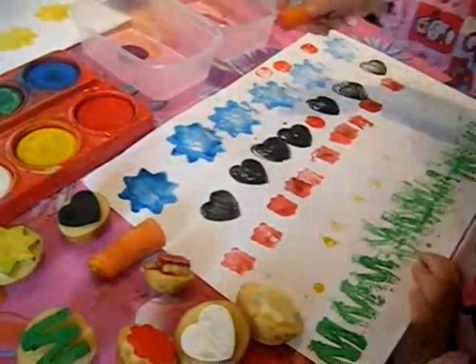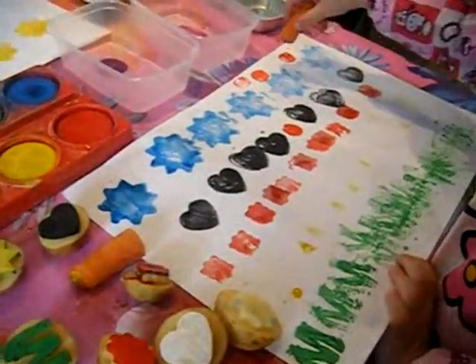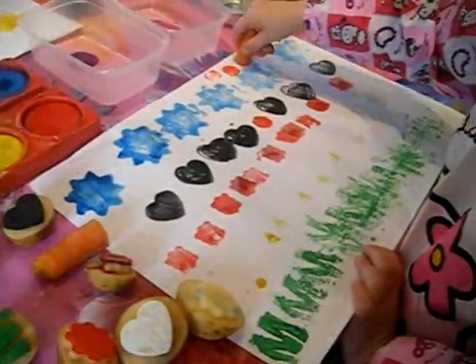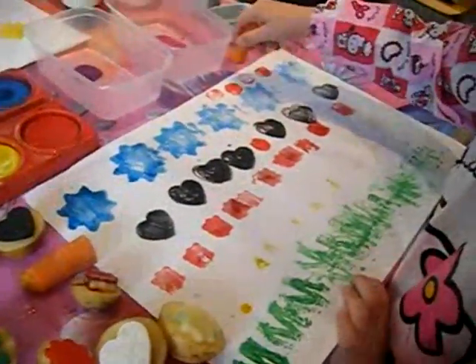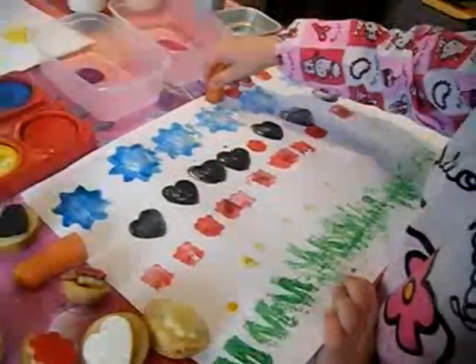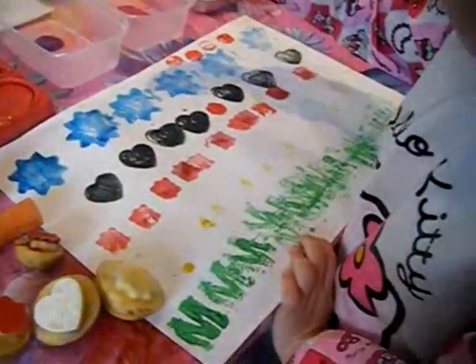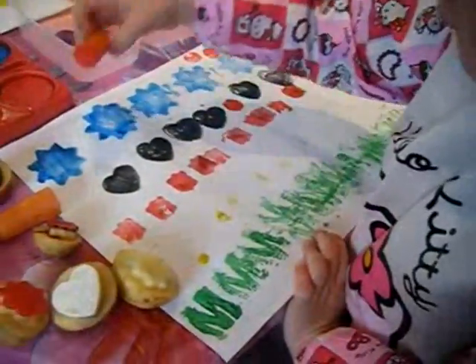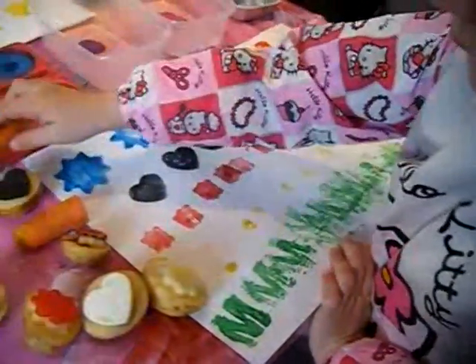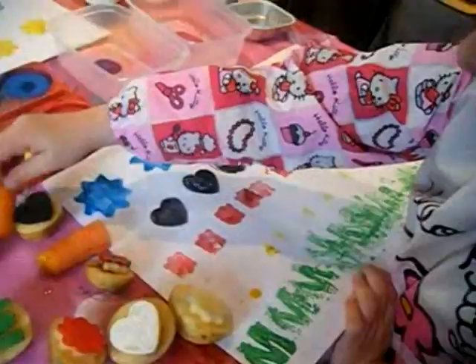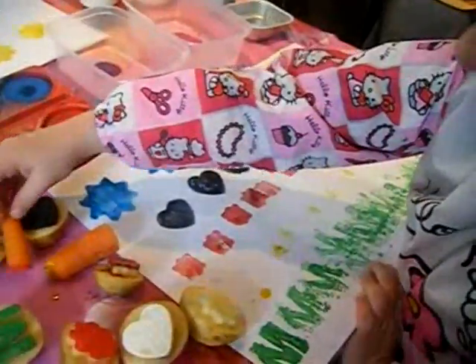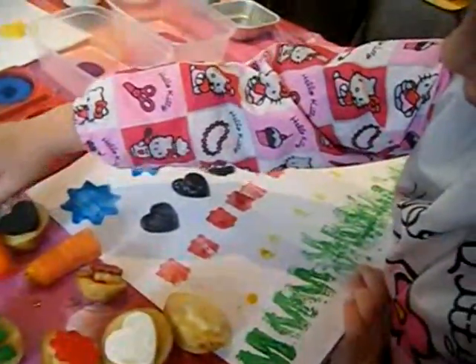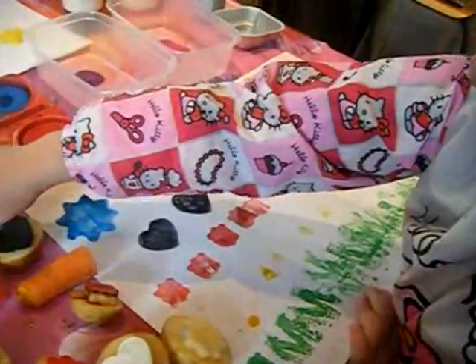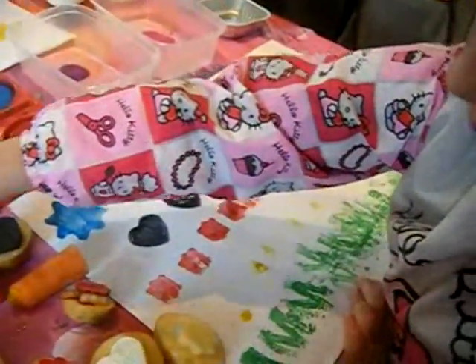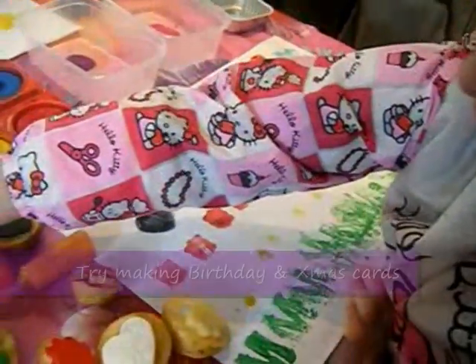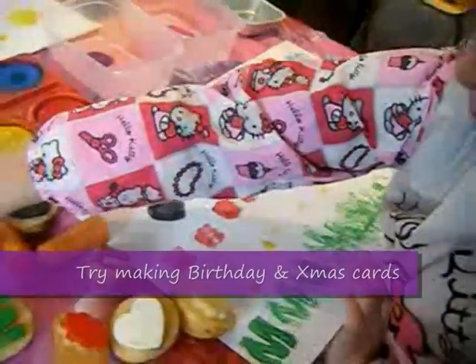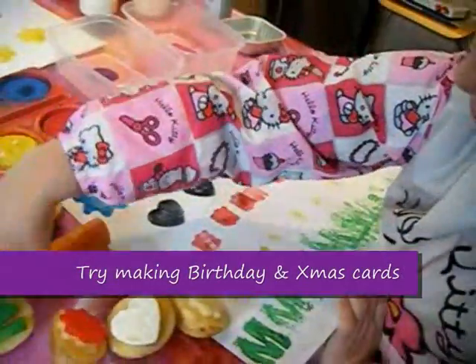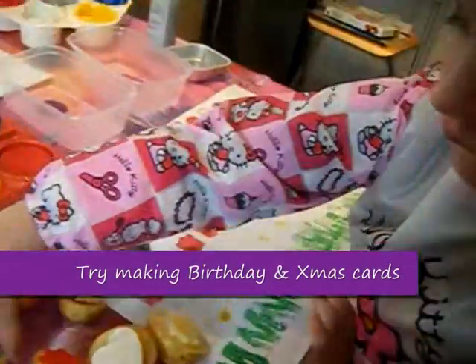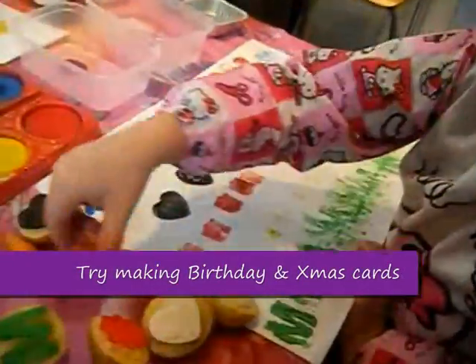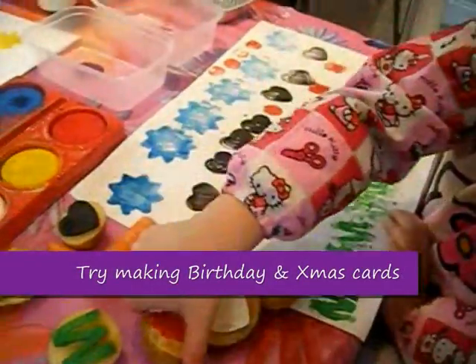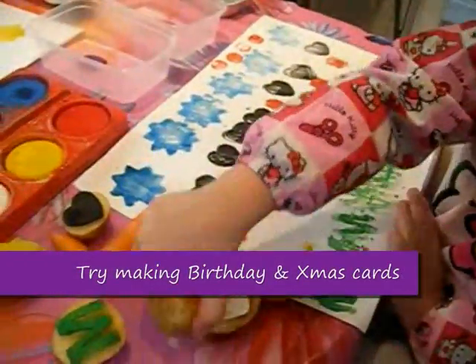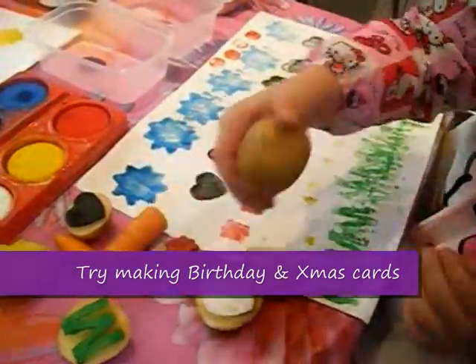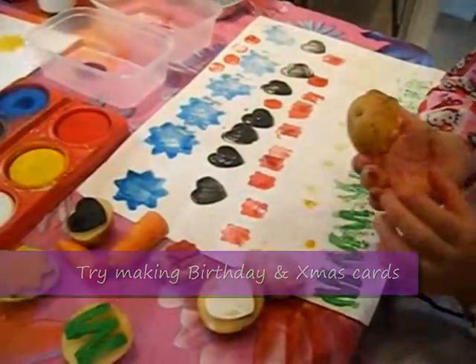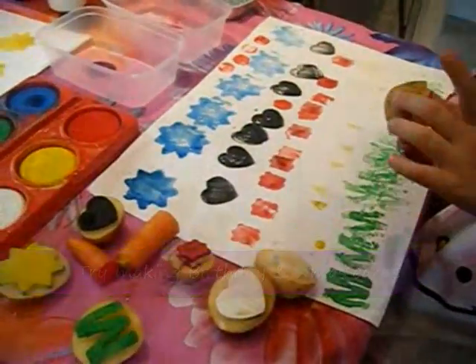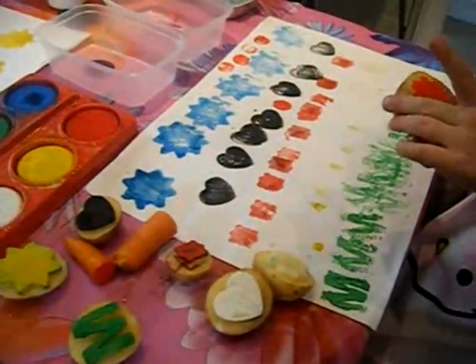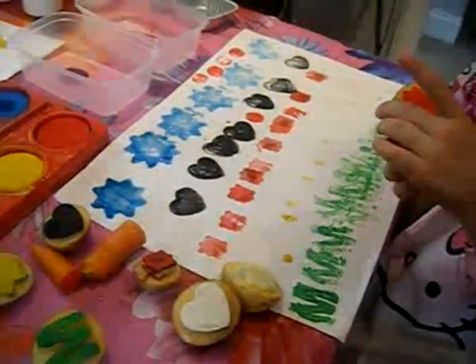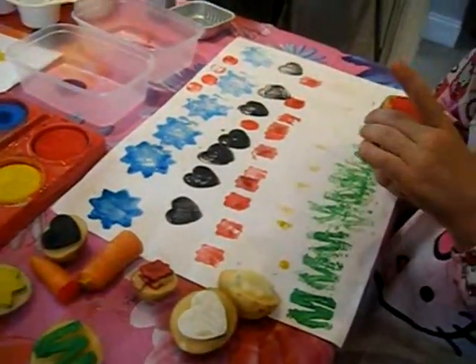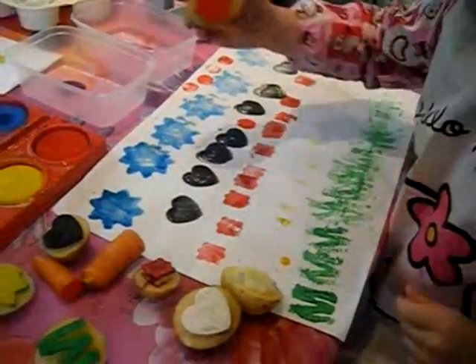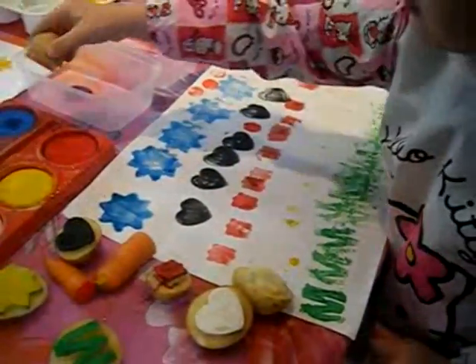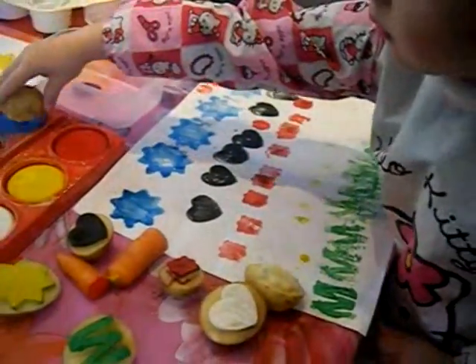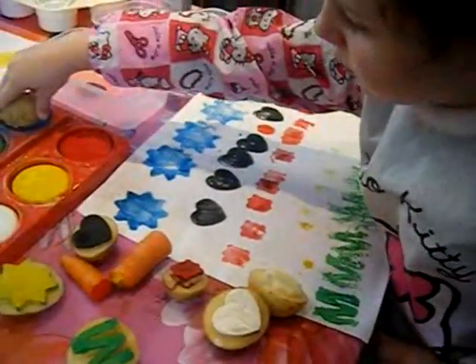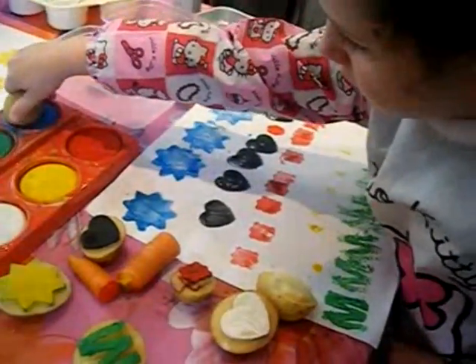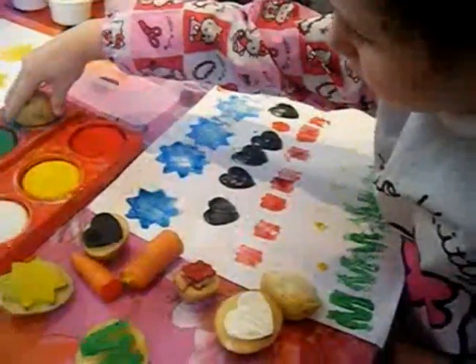There are lots of things you can do once you've done your stamping. Obviously you can just make it as a picture, you could make cards out of stamping pictures for birthdays and Christmas. And another great idea is to make wrapping paper.